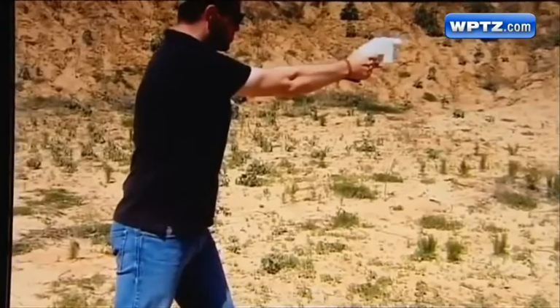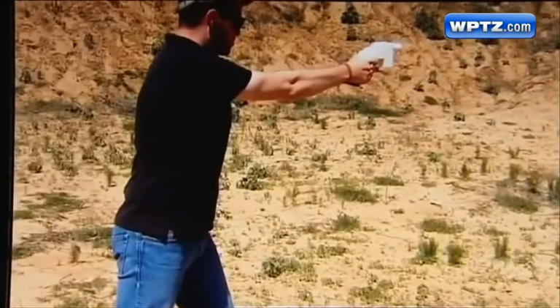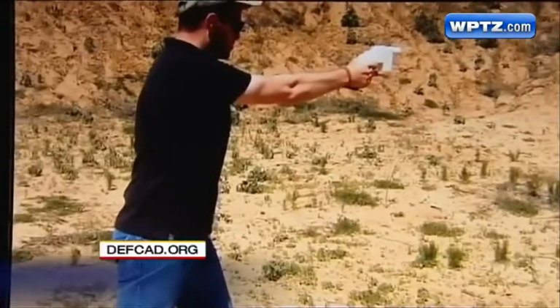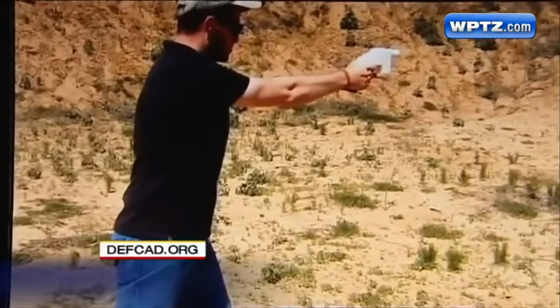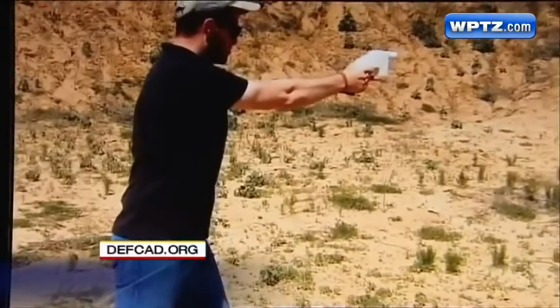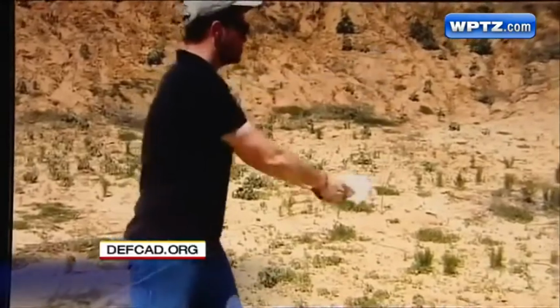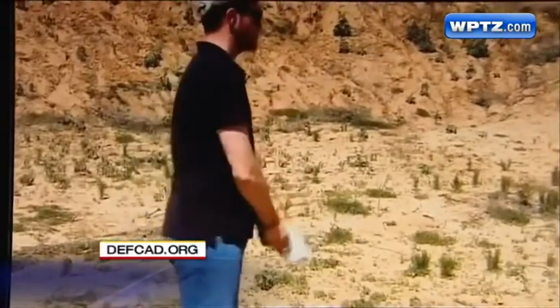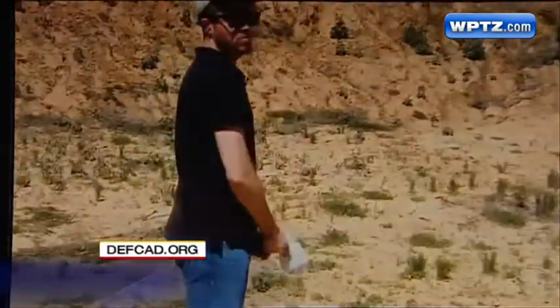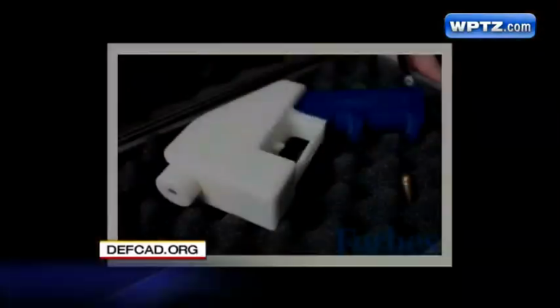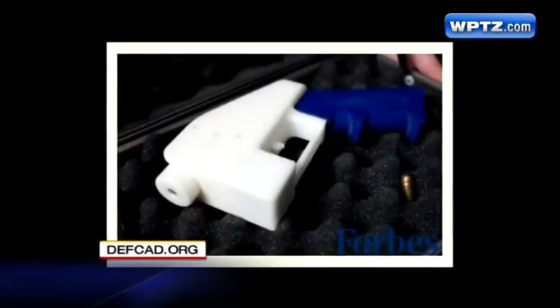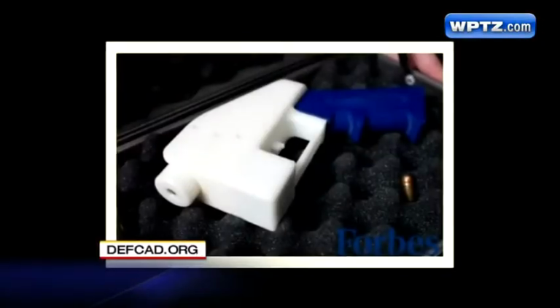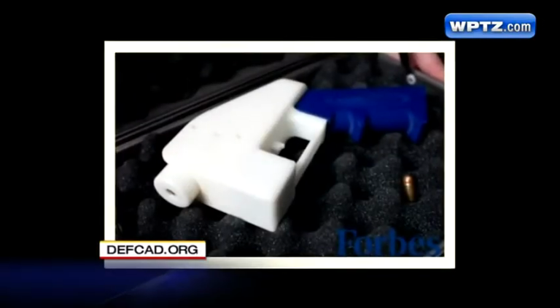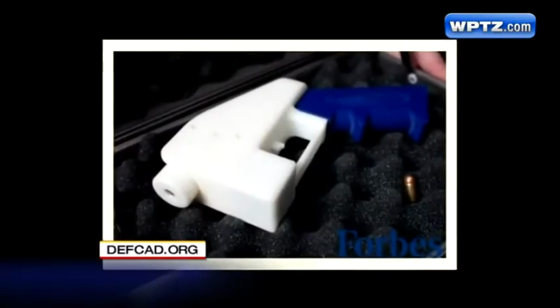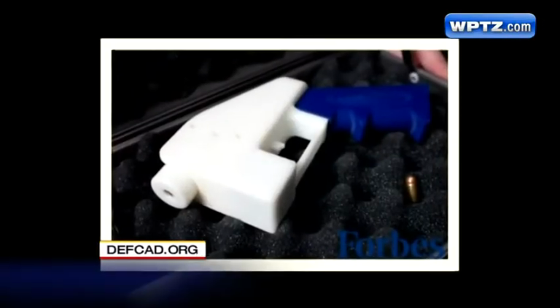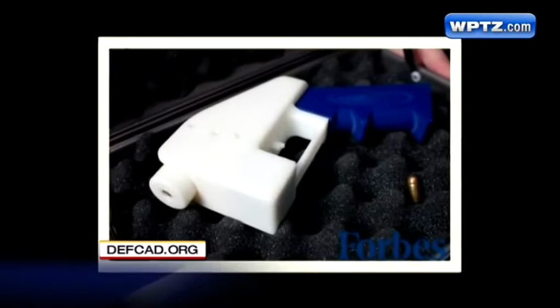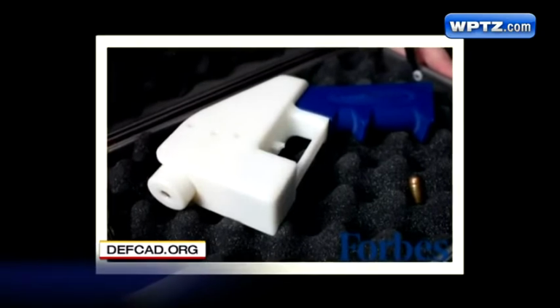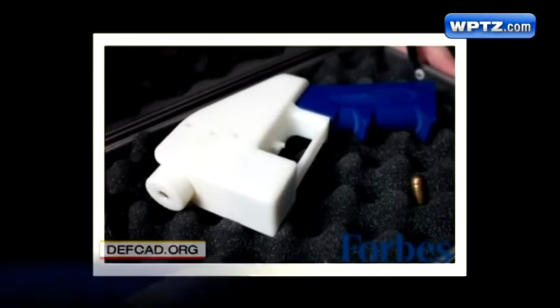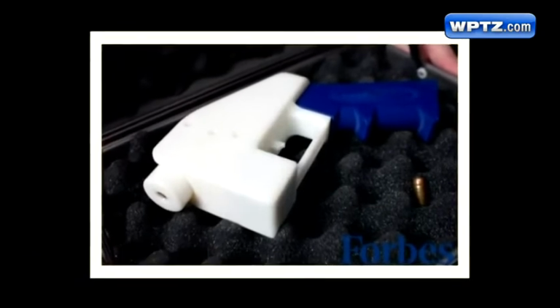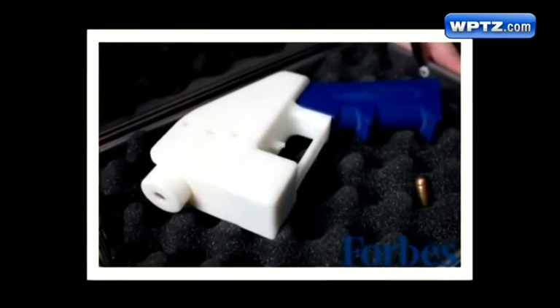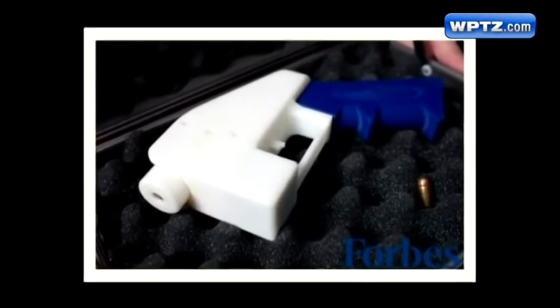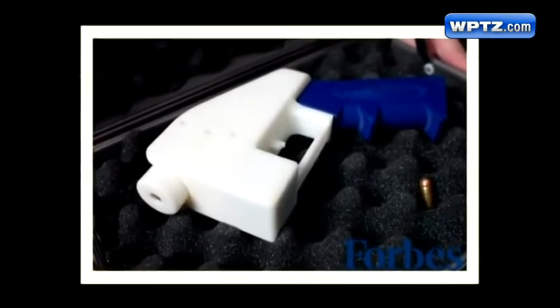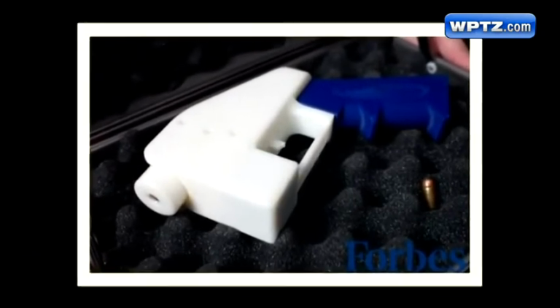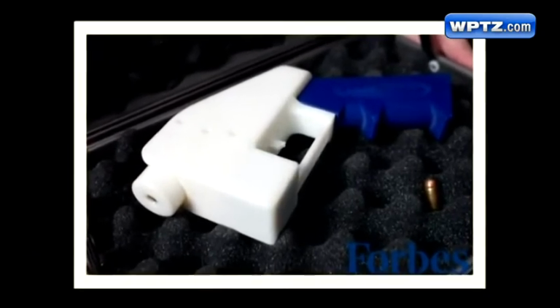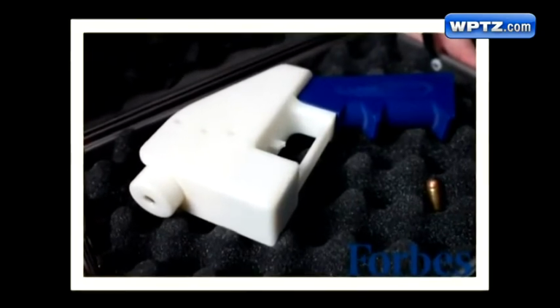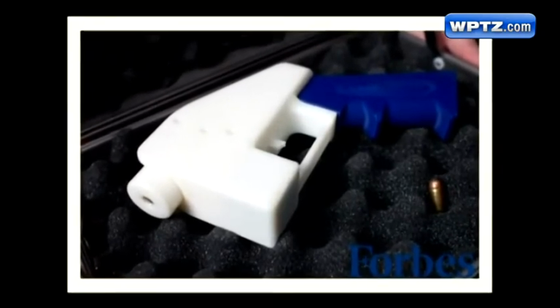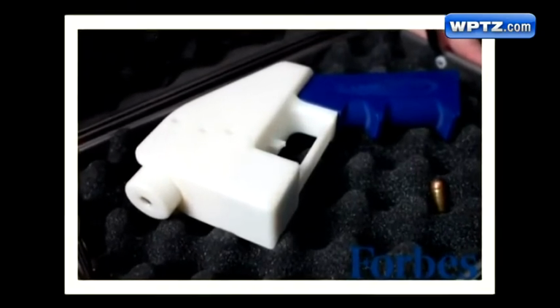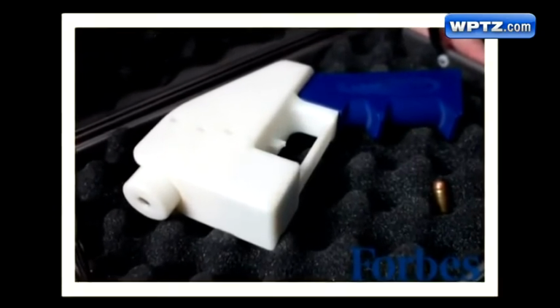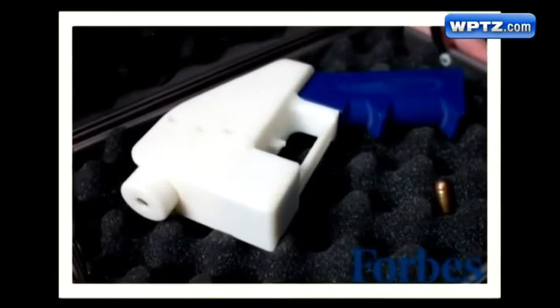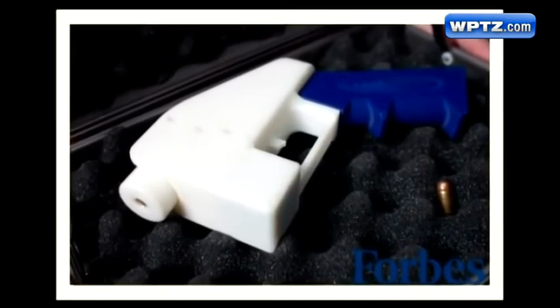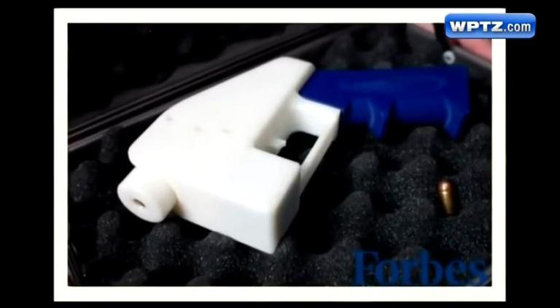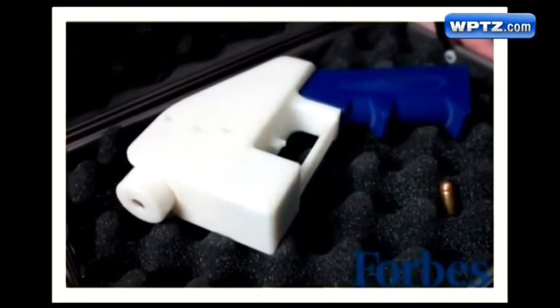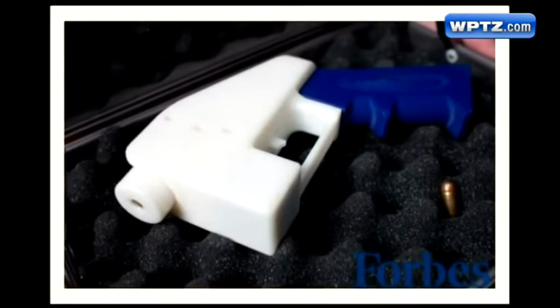That was a plastic gun firing a real bullet in Texas. The designer calls it the Liberator. Plattsburgh Police call it a new, unregulated threat.